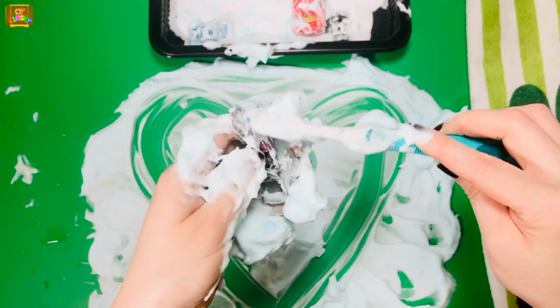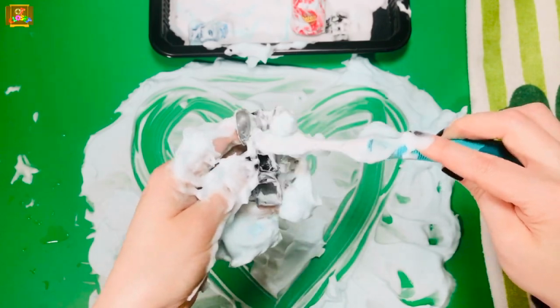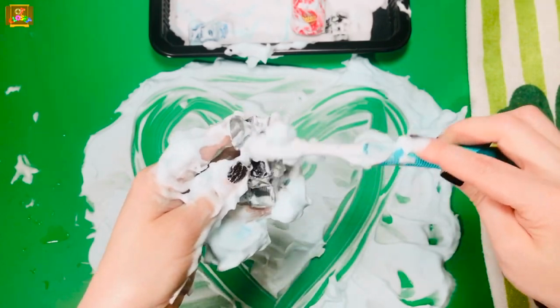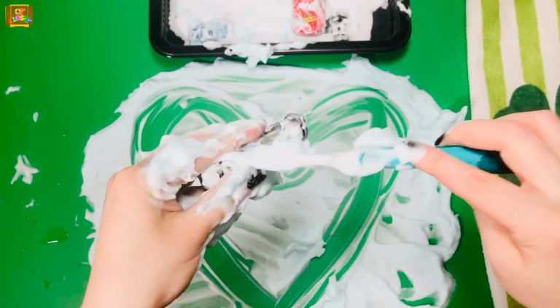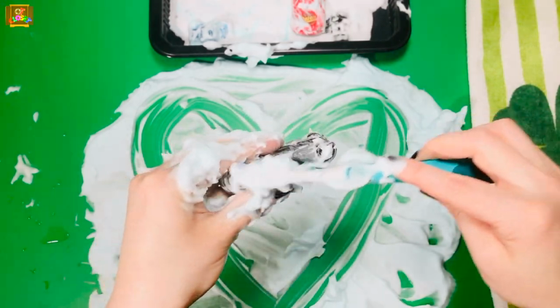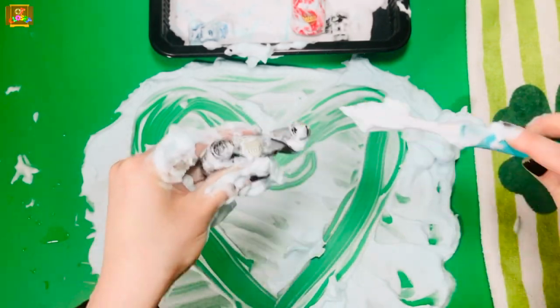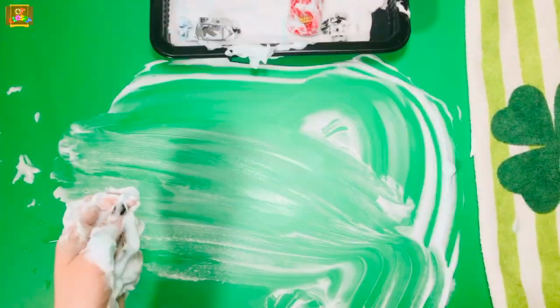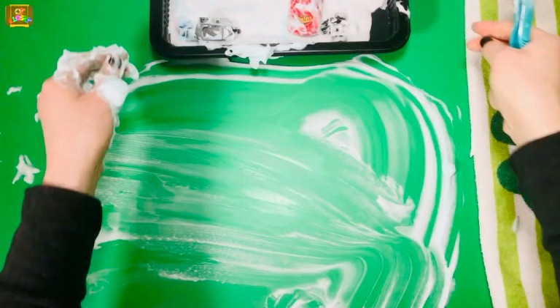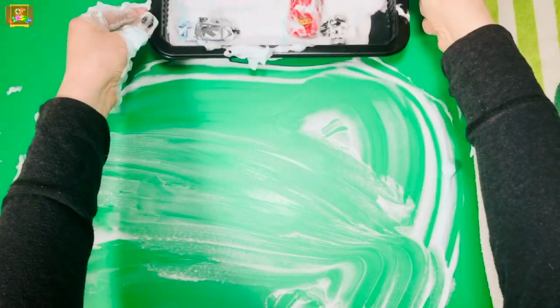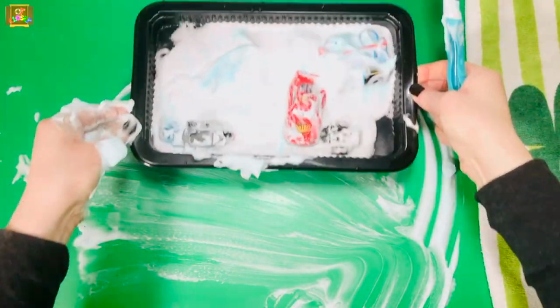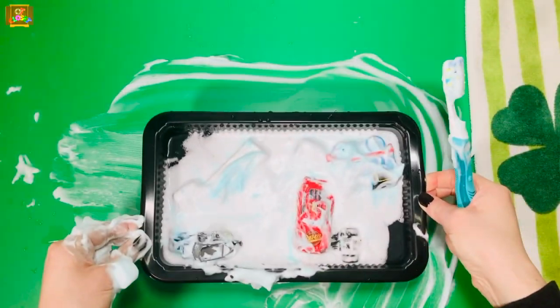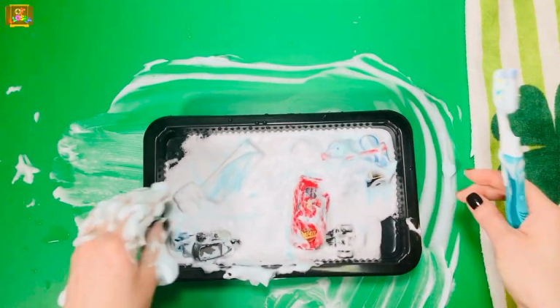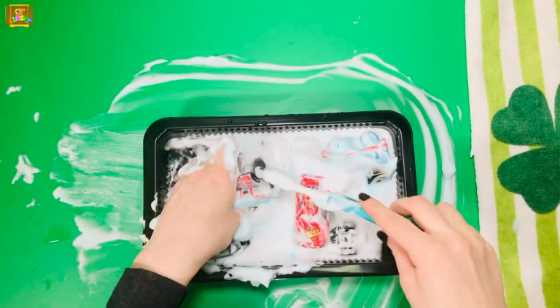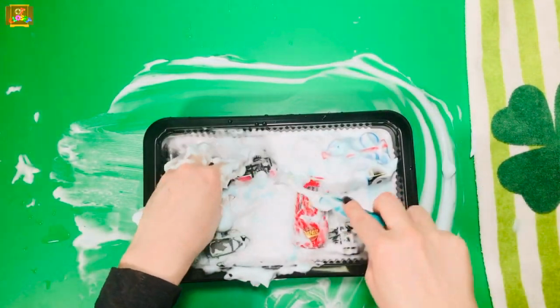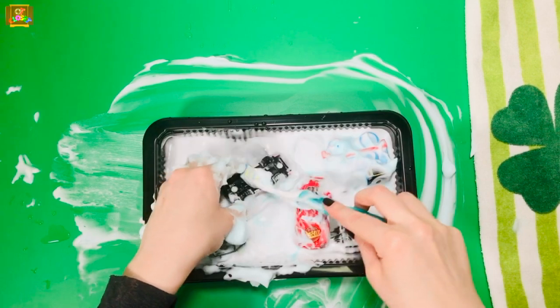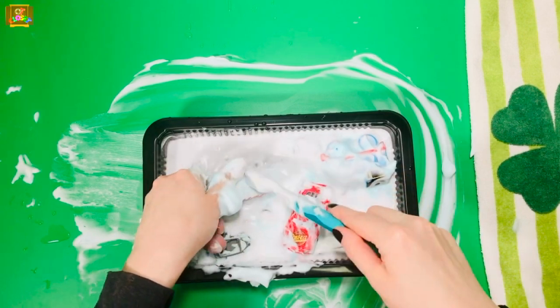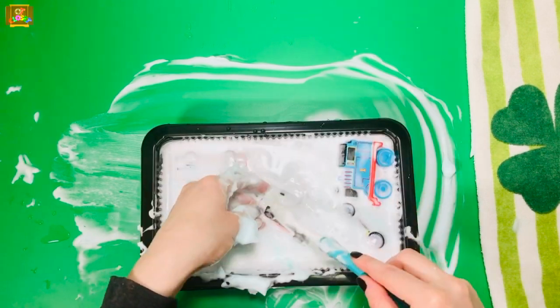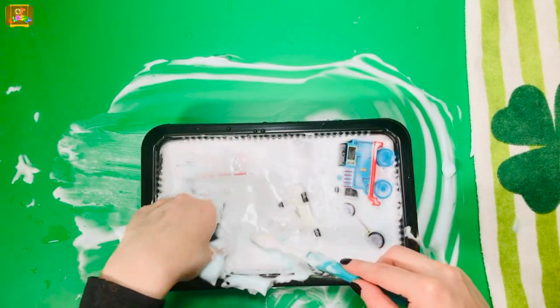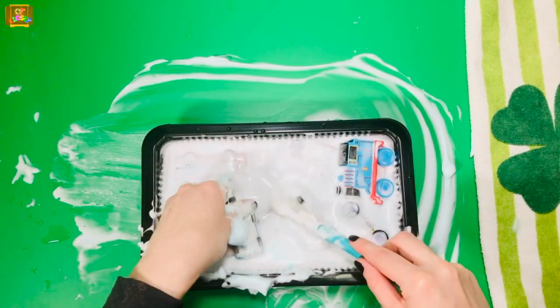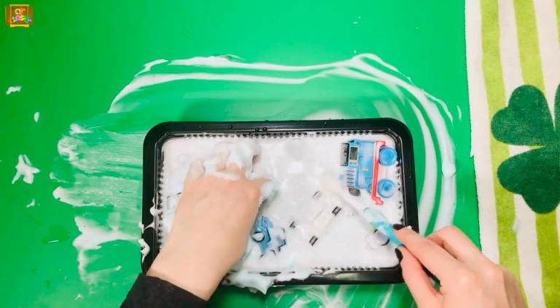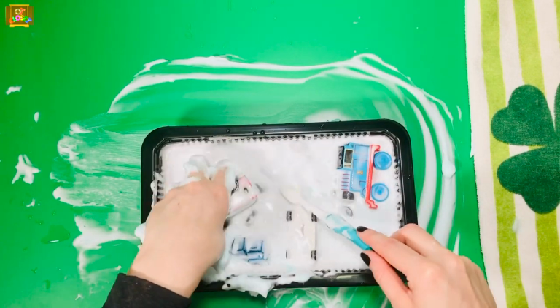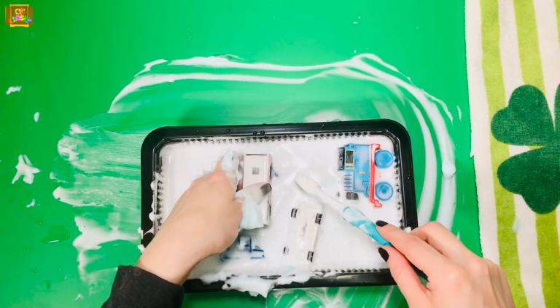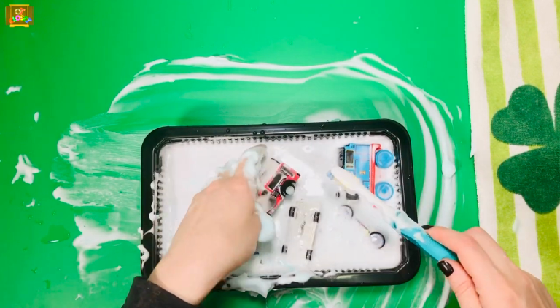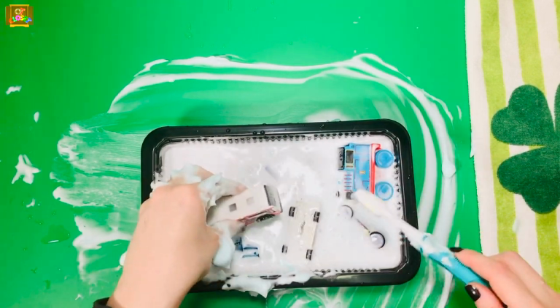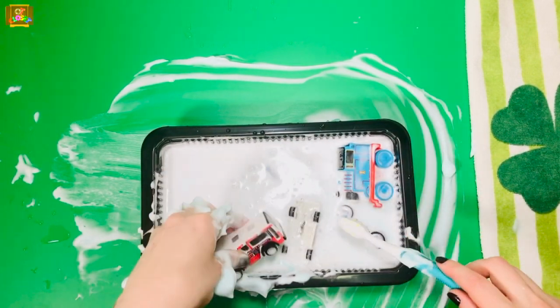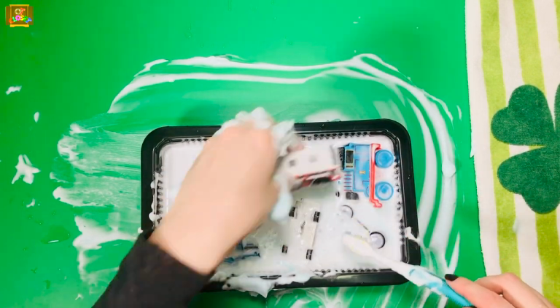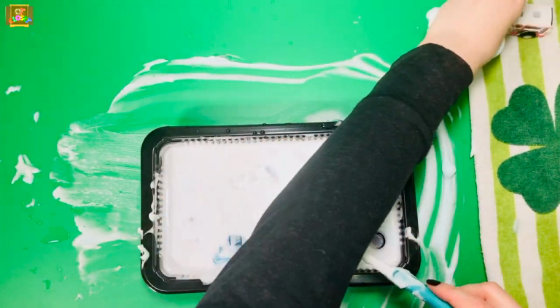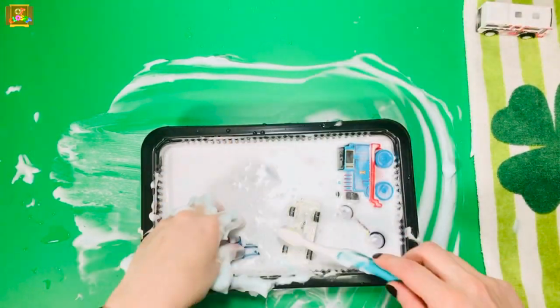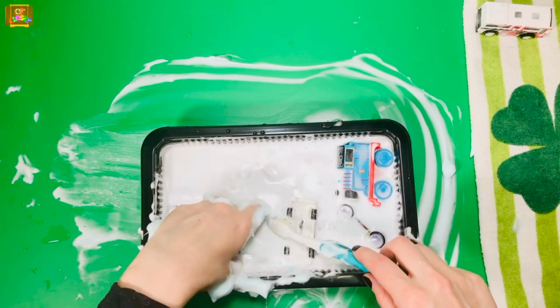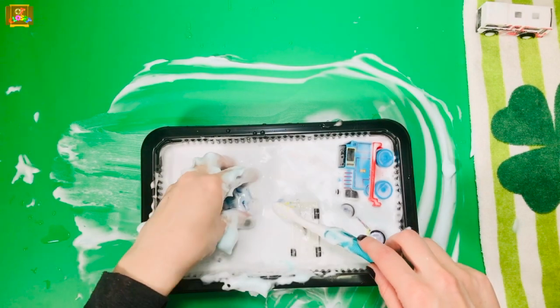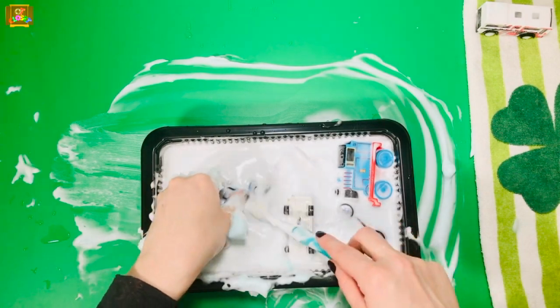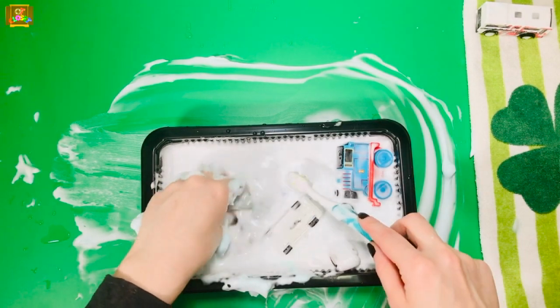Place it in the water. I'm going to rinse my cars now. Try to use only your fingers — shake it in the water and place them on the towels to dry.